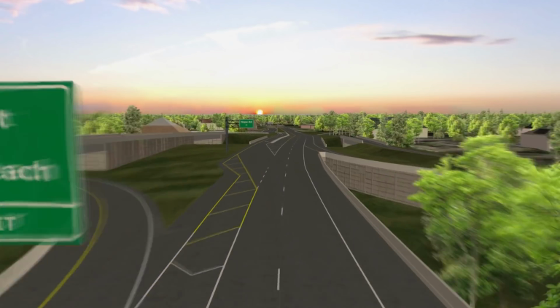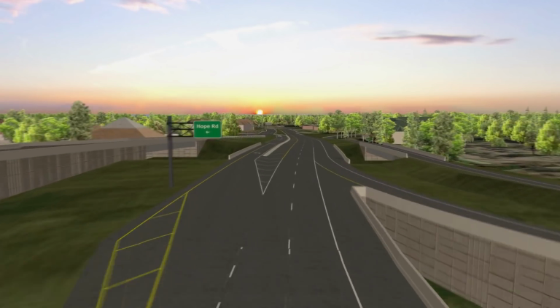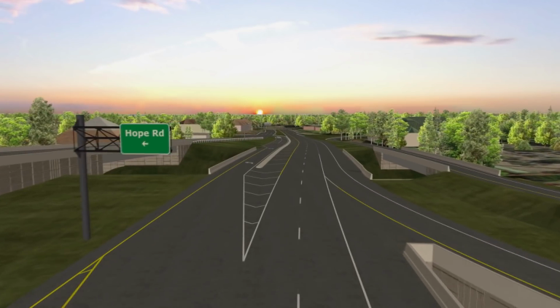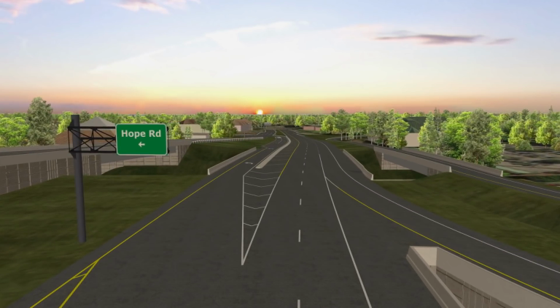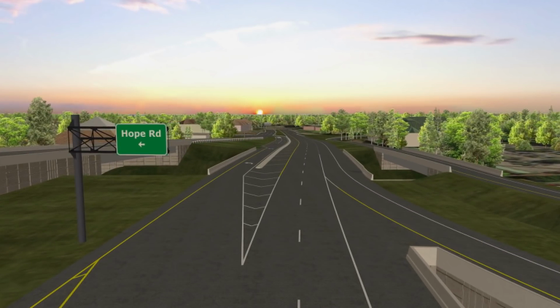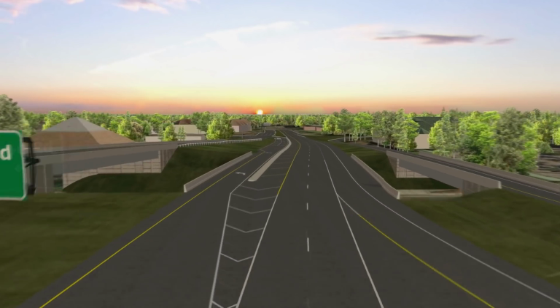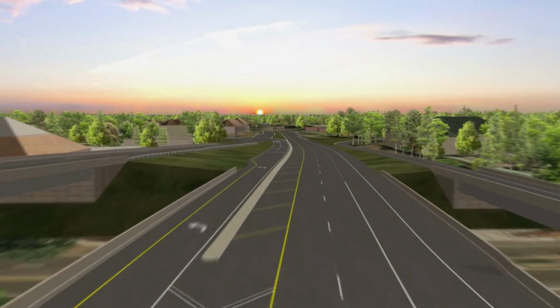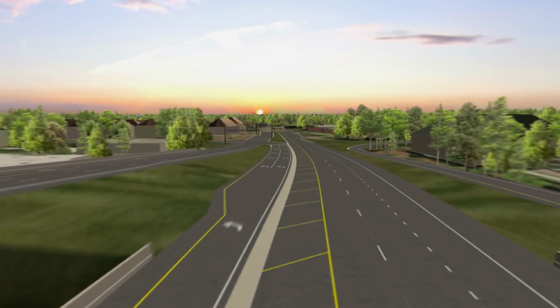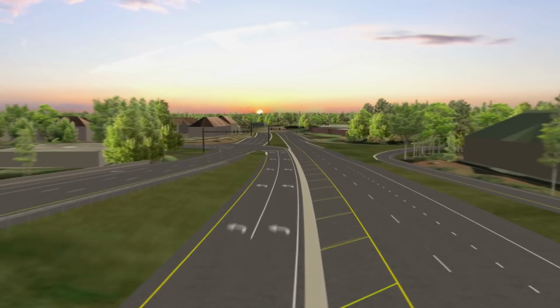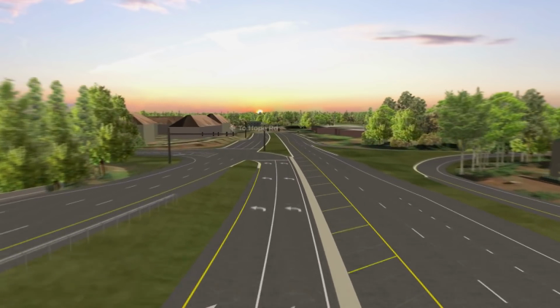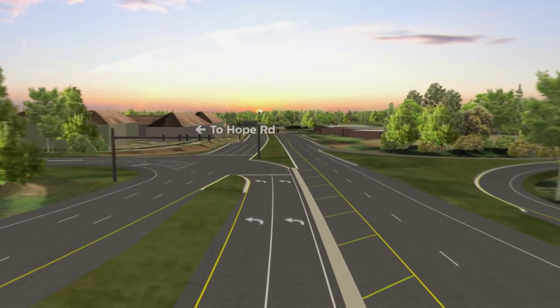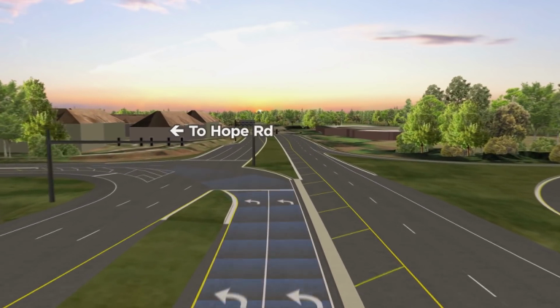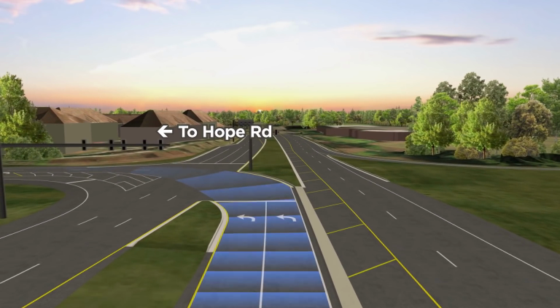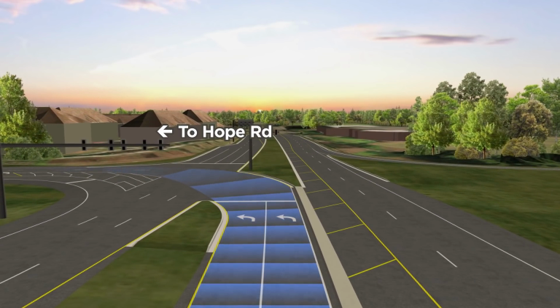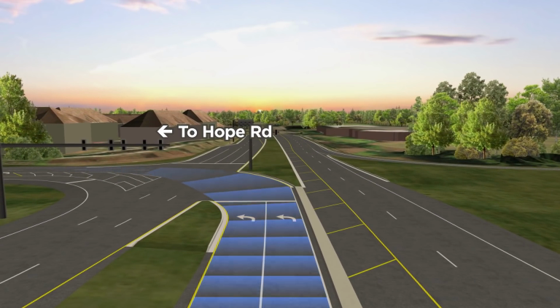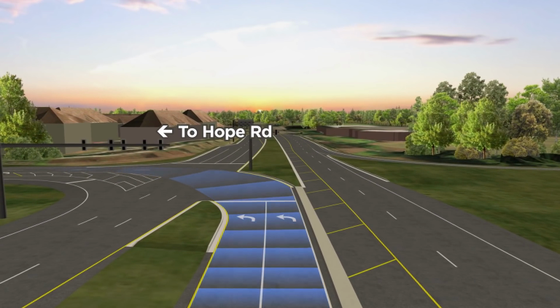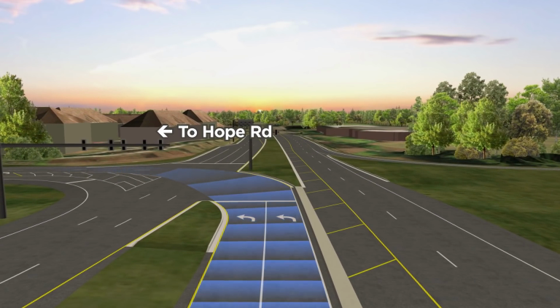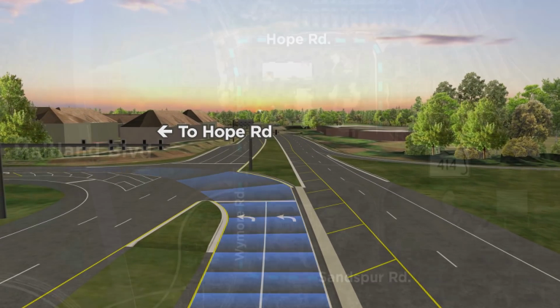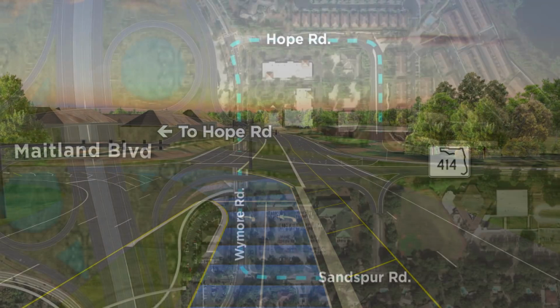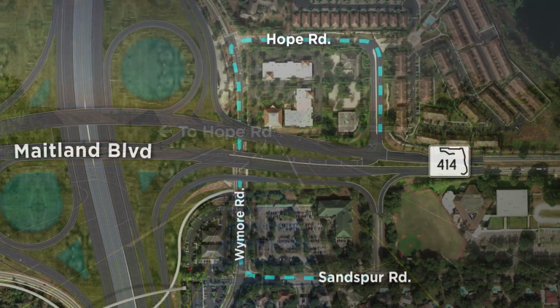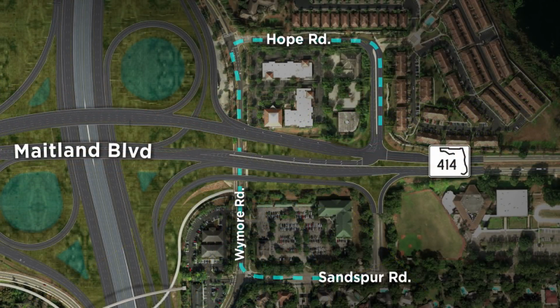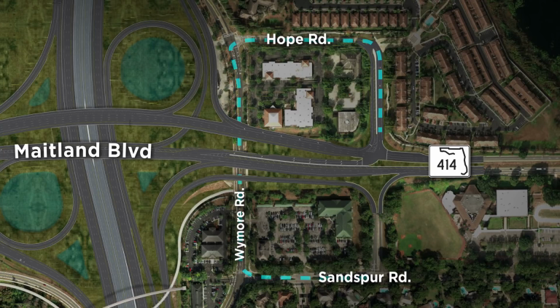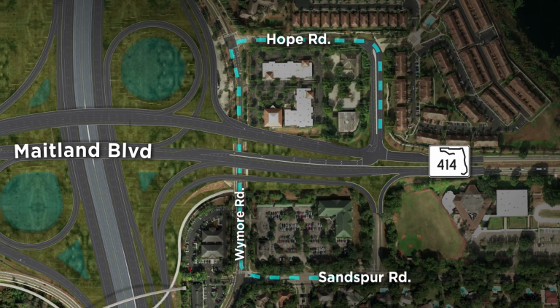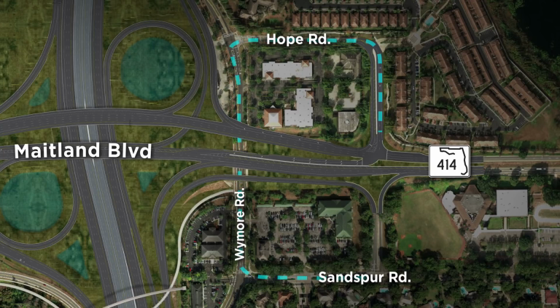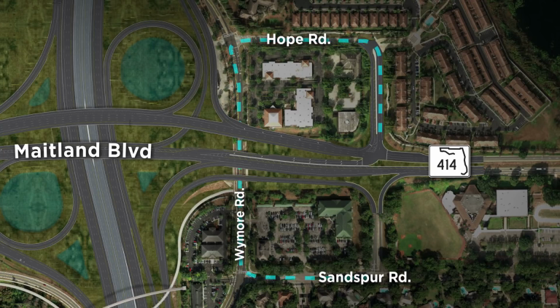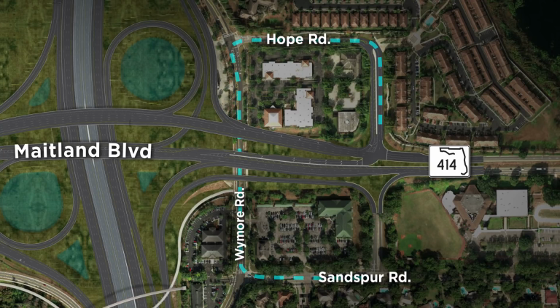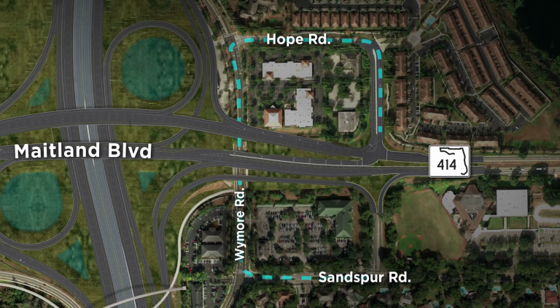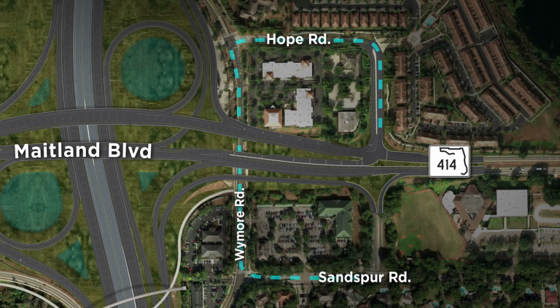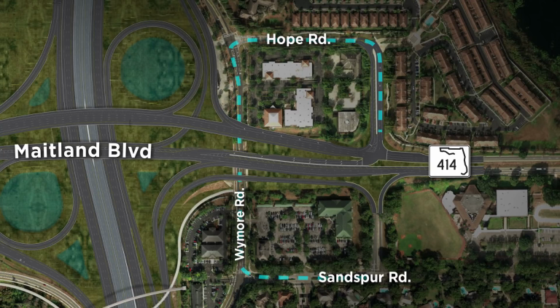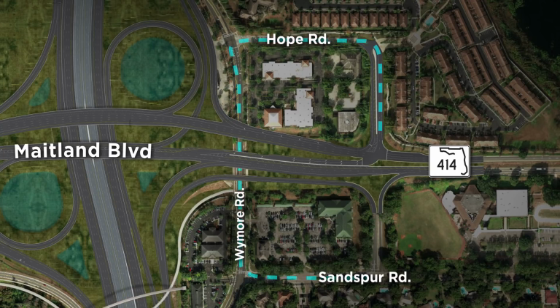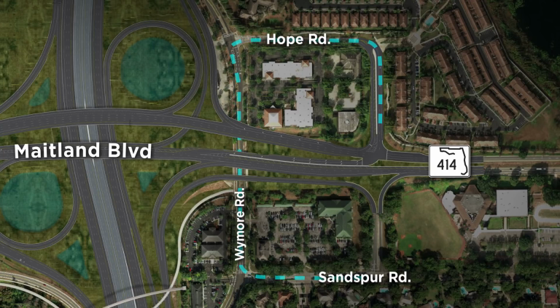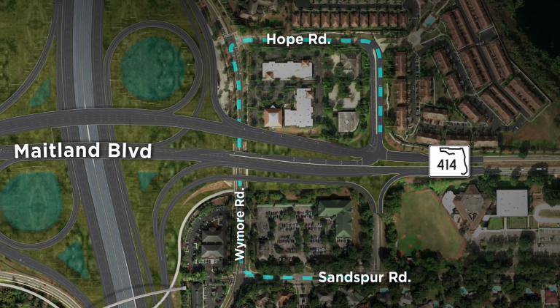To get to Hope Road, stay in the left lane here and make a left at the traffic signal. To get to Sandspur Road from Hope Road, make a left on Wymore Road and then a left on Sandspur Road.